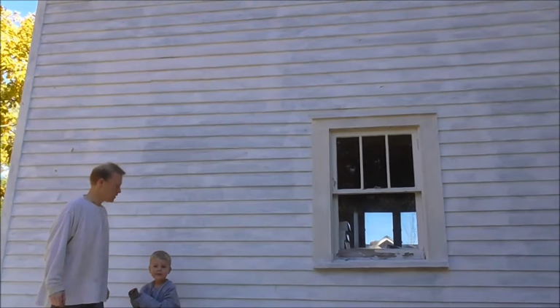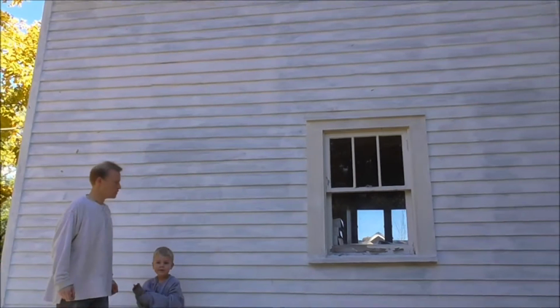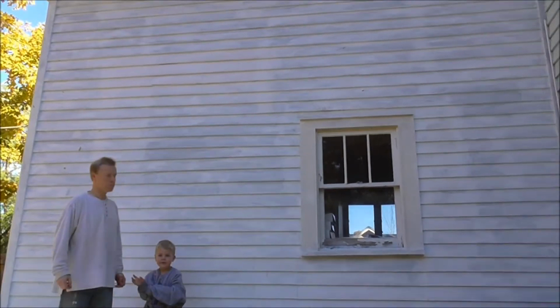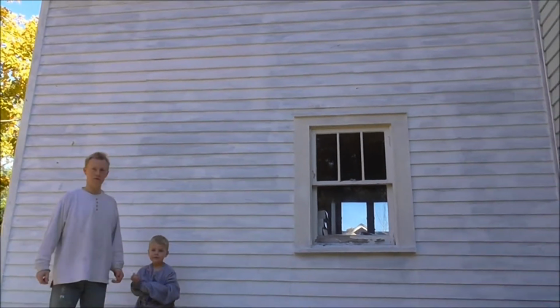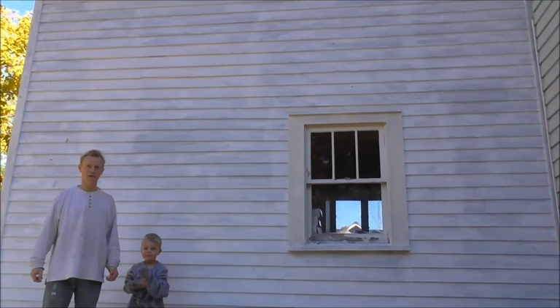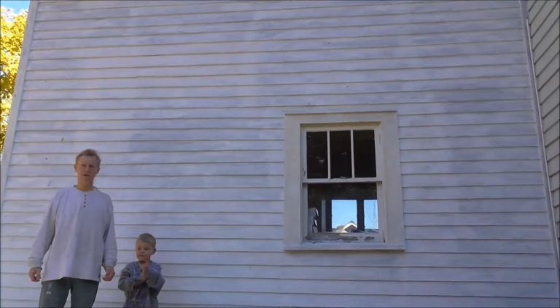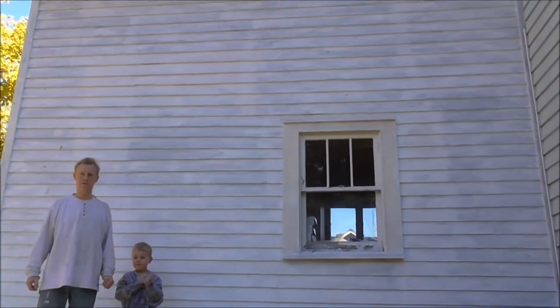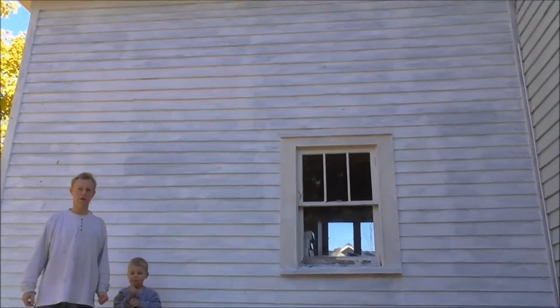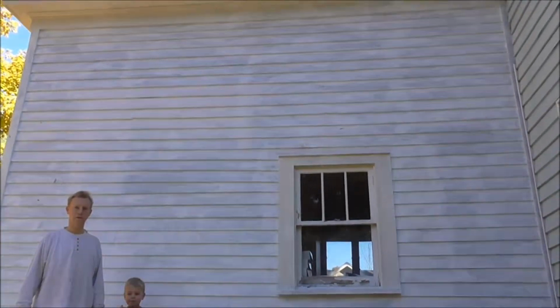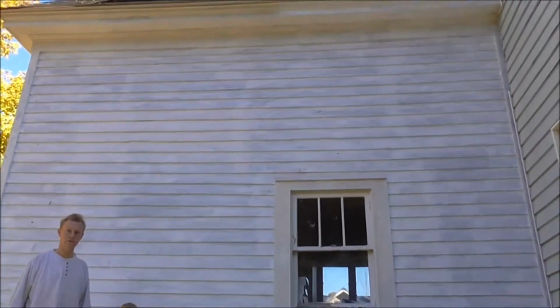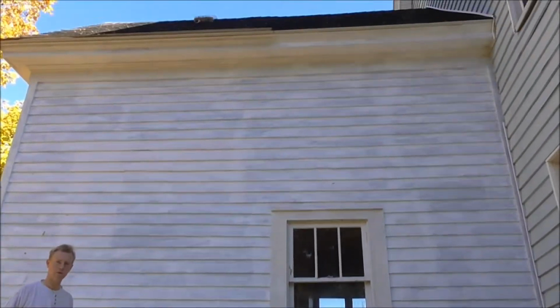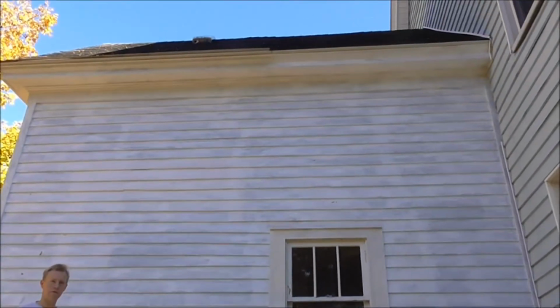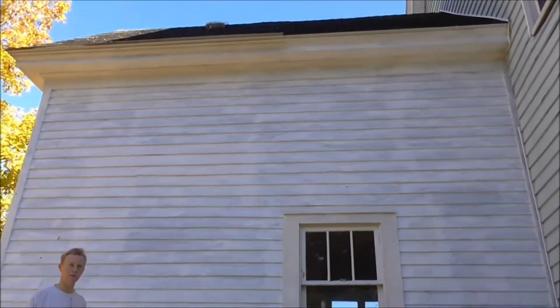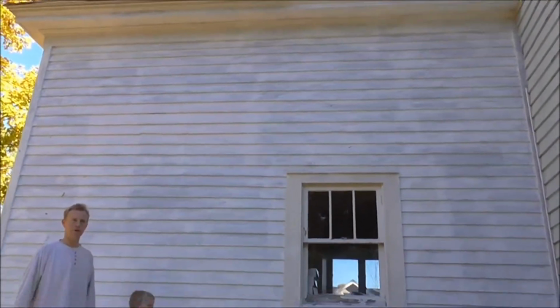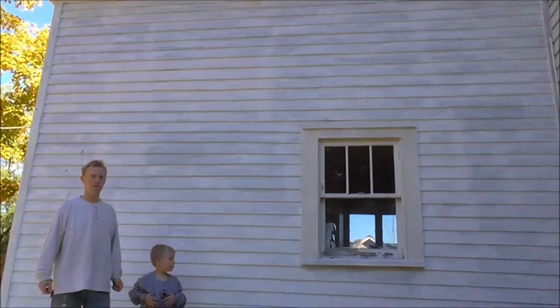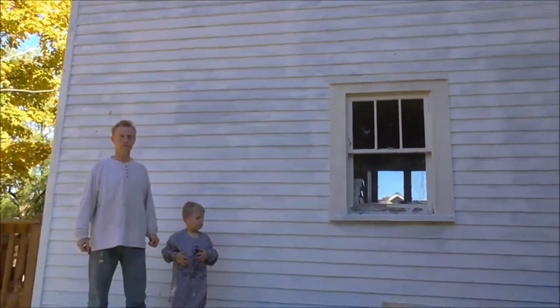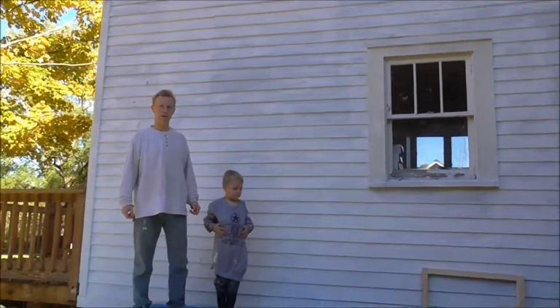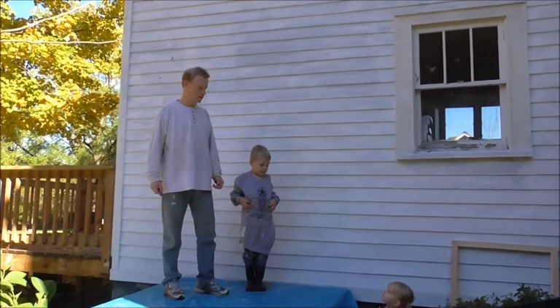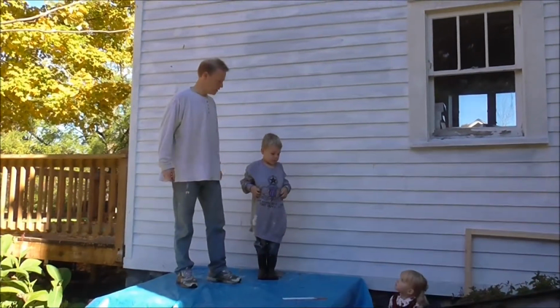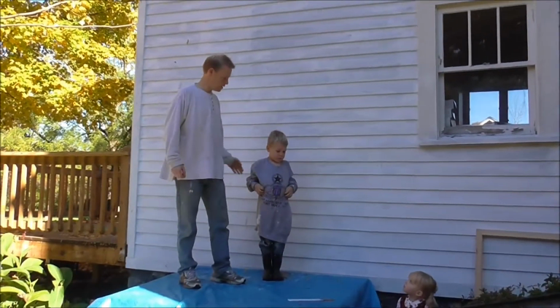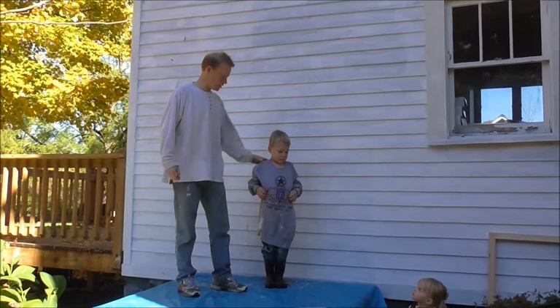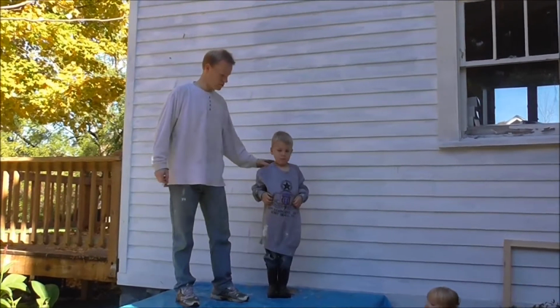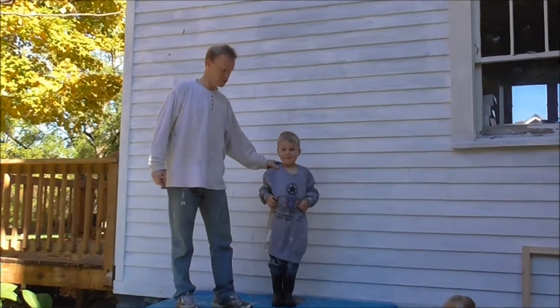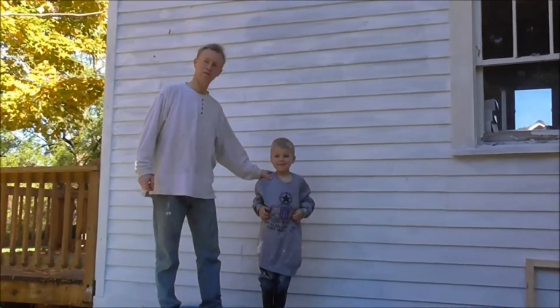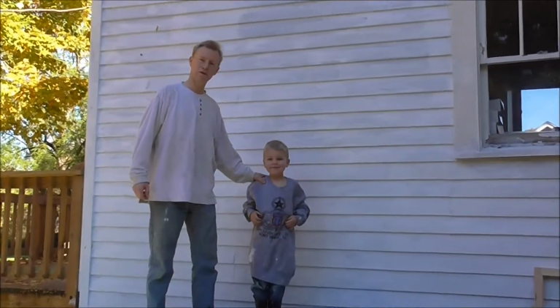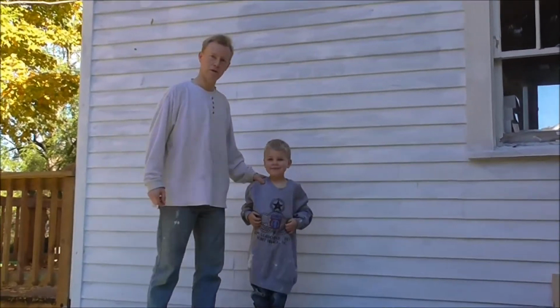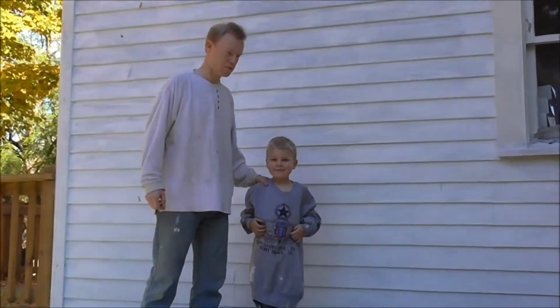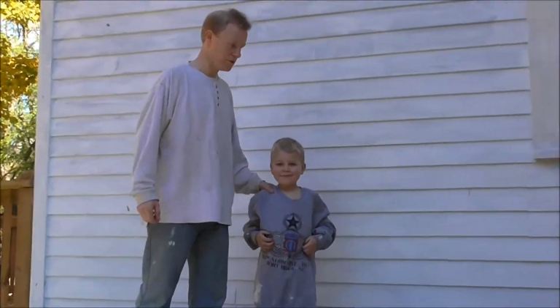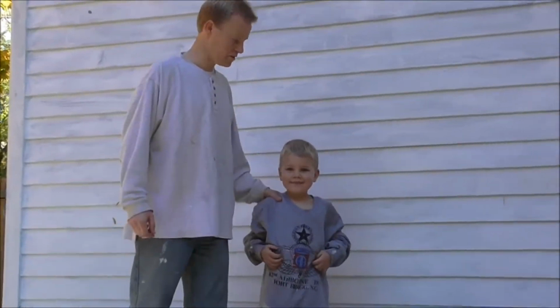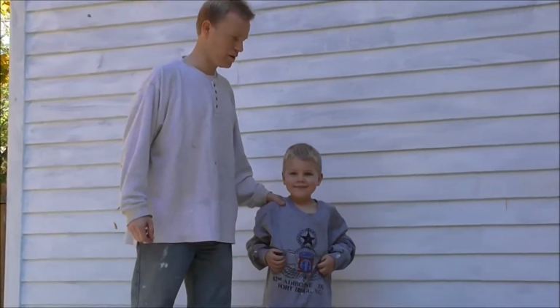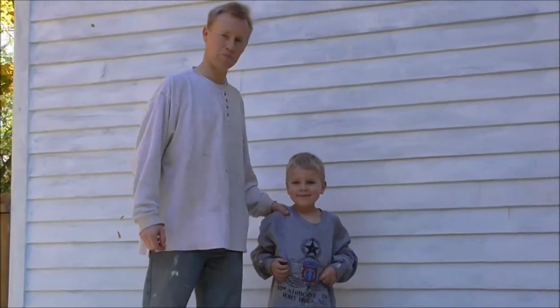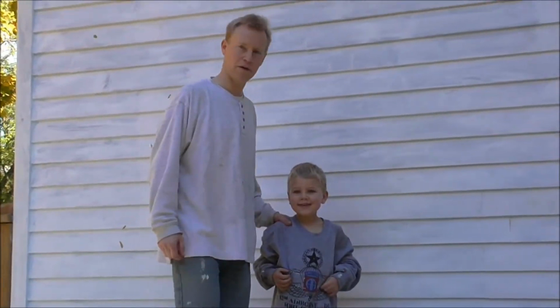We are going to paint today. We had some rain so we didn't do any painting for a while, and as you can see I have a little helper here who's going to help me paint.